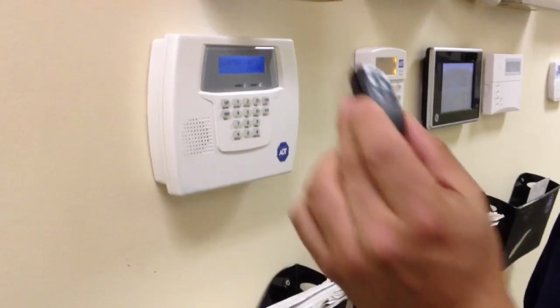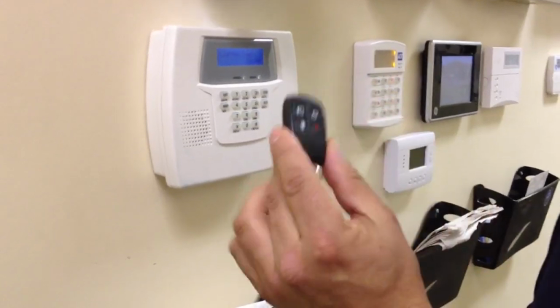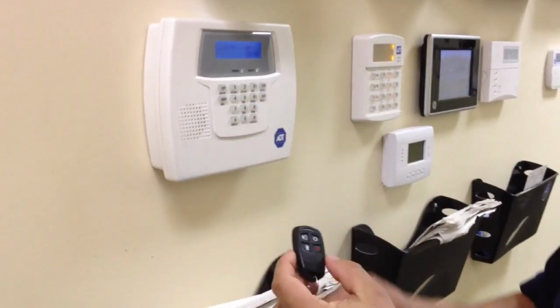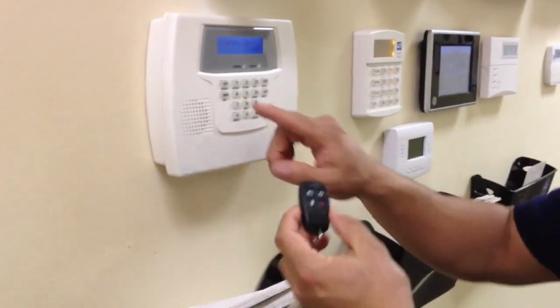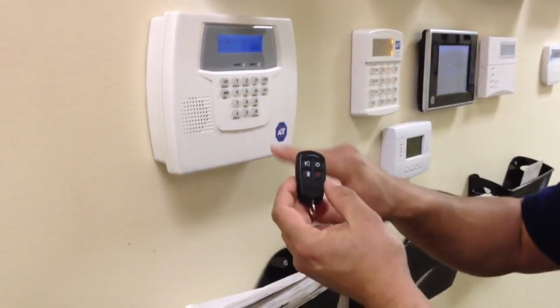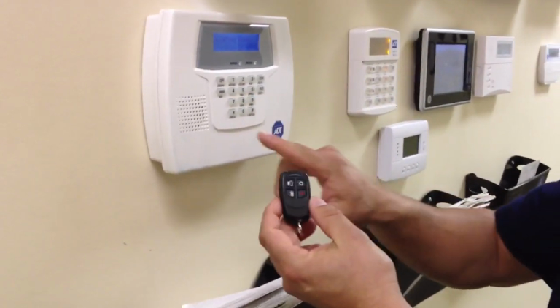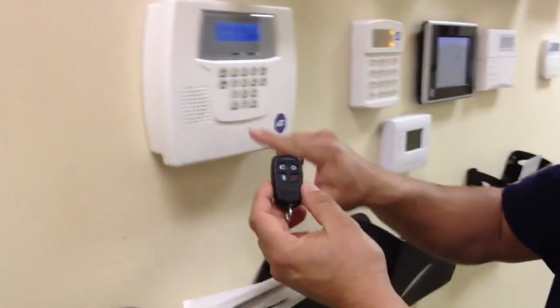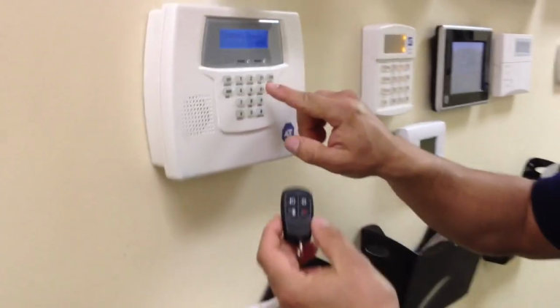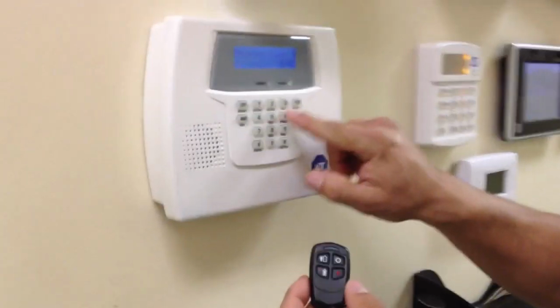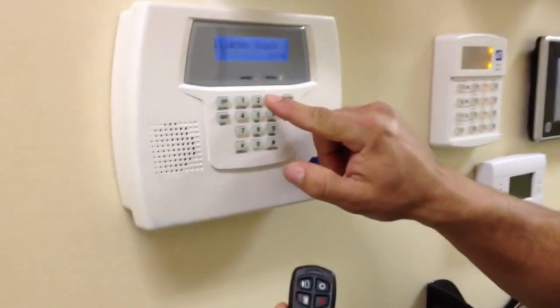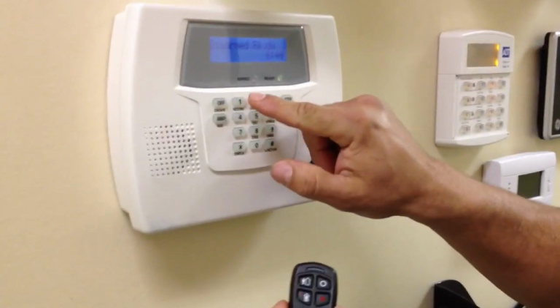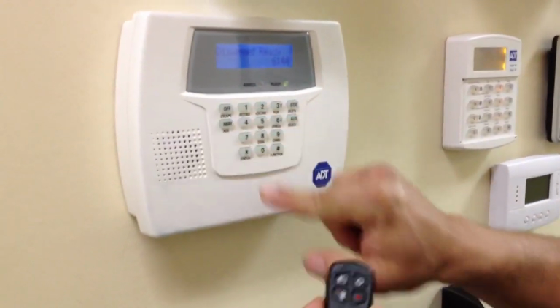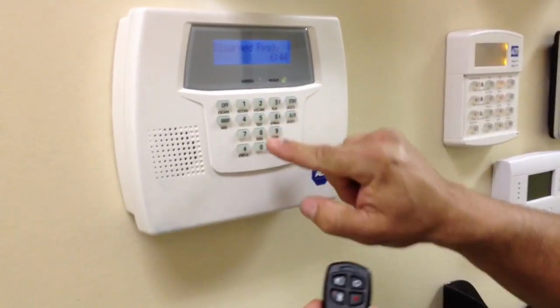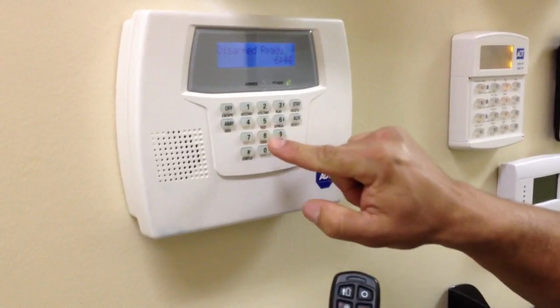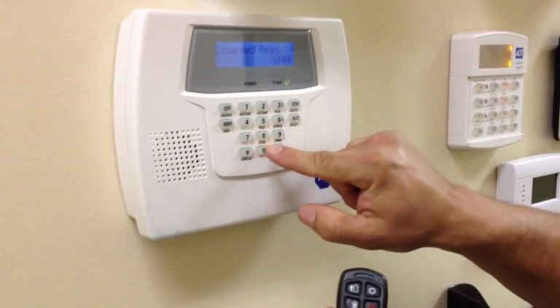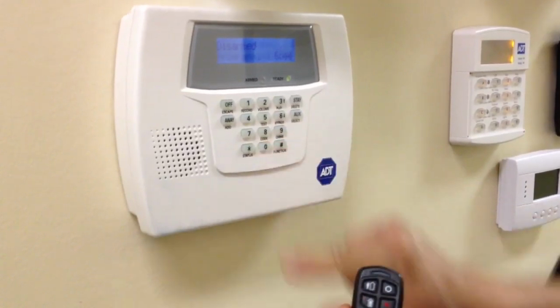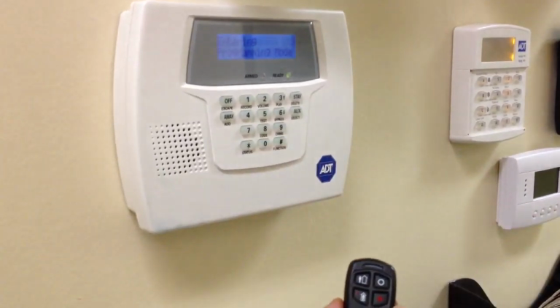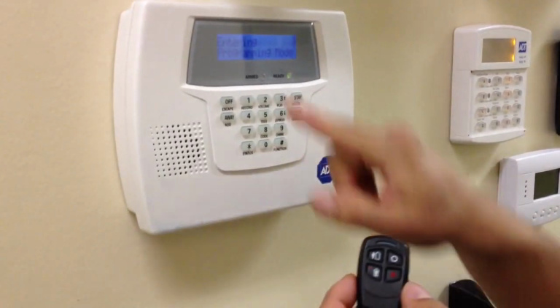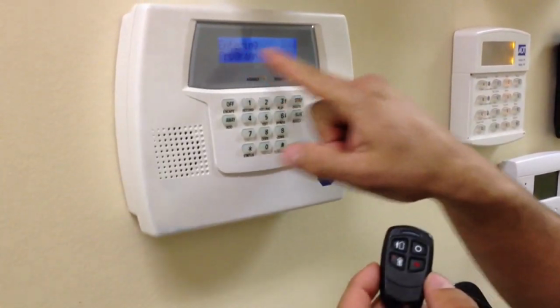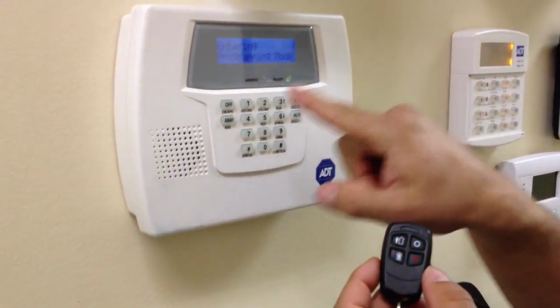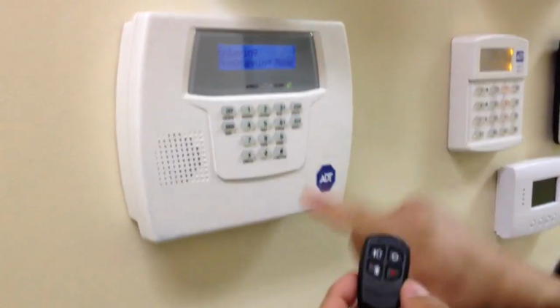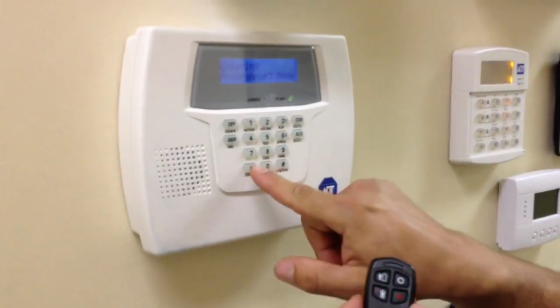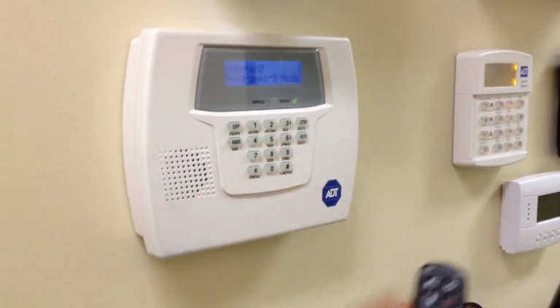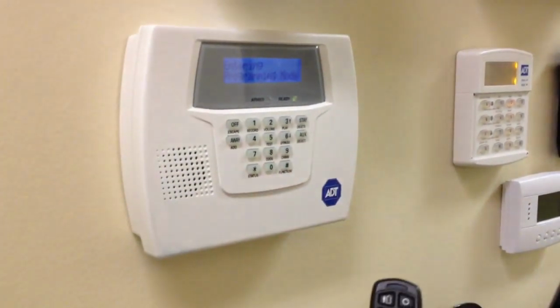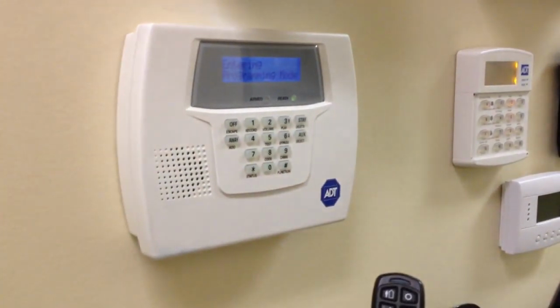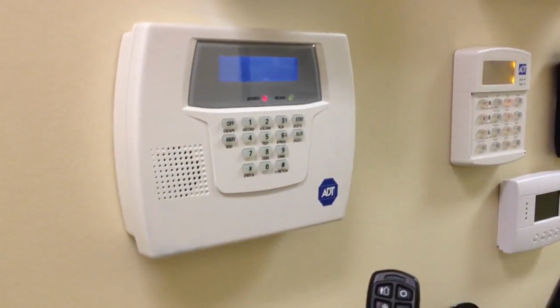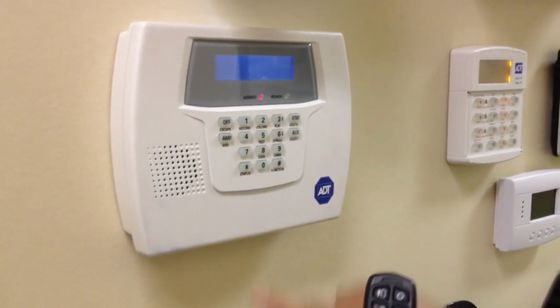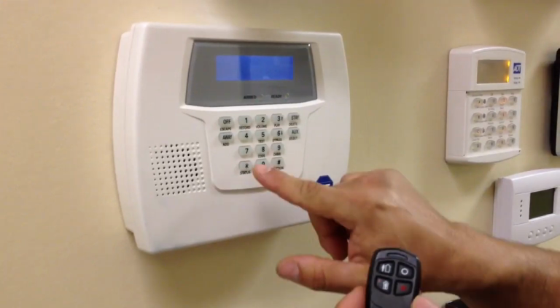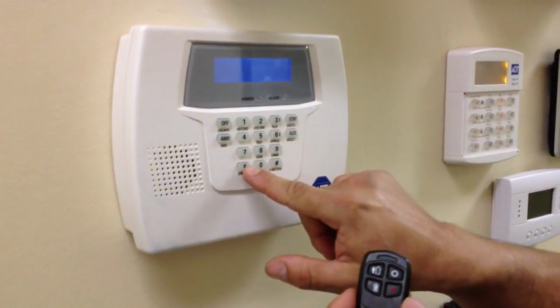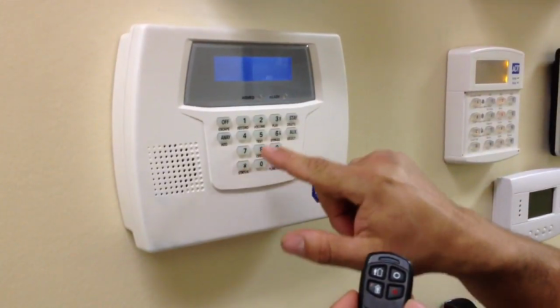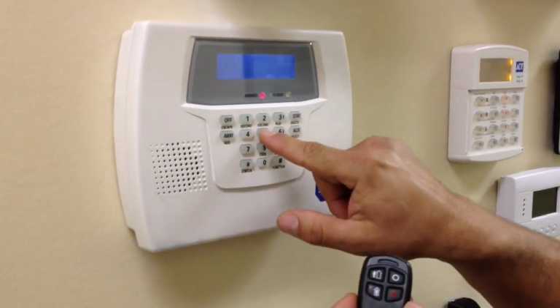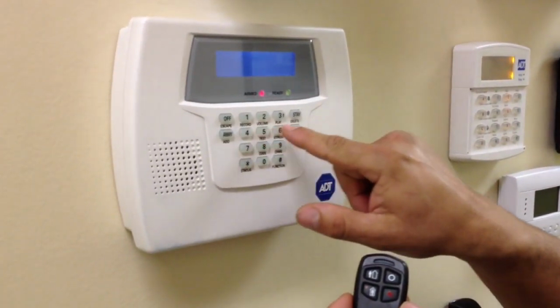When you're adding a remote, what you need to do is go into programming: 6-3-2-1-8-0-0. It says enter programming mode, hit the star. Then you press star 56.